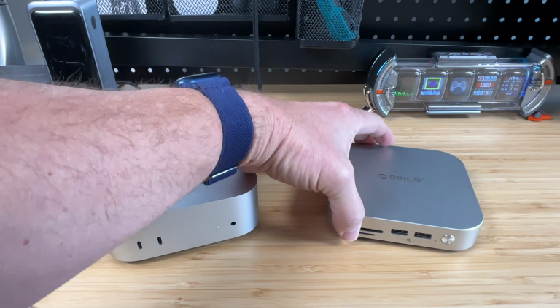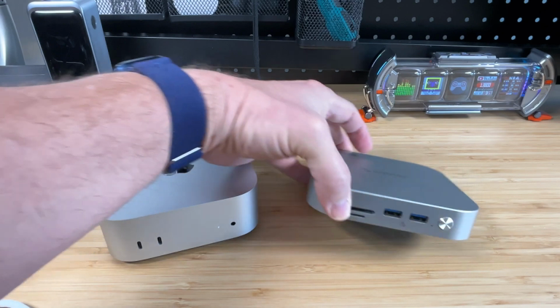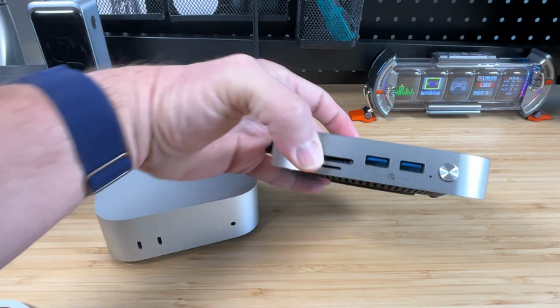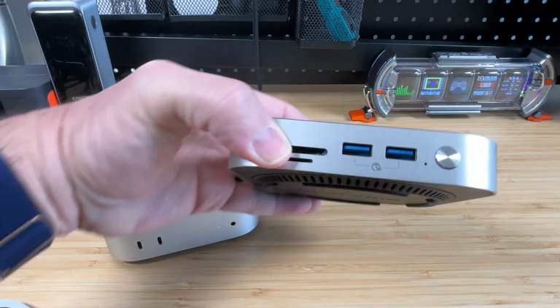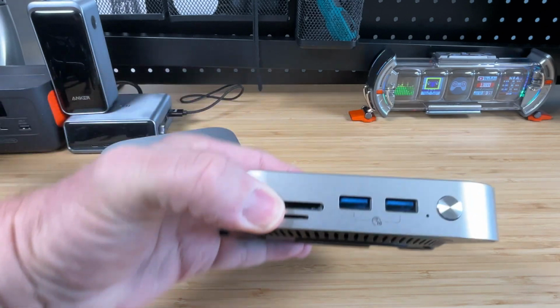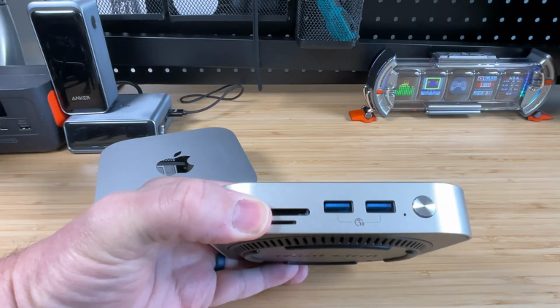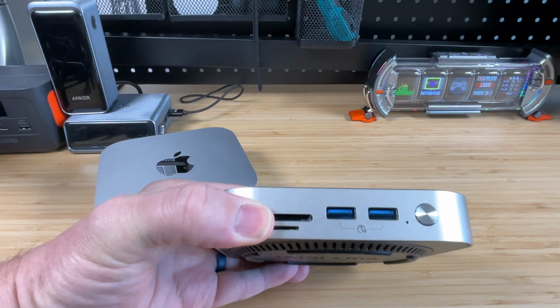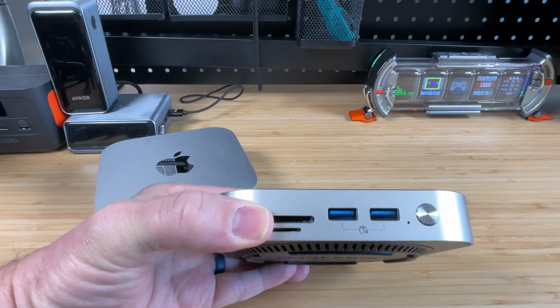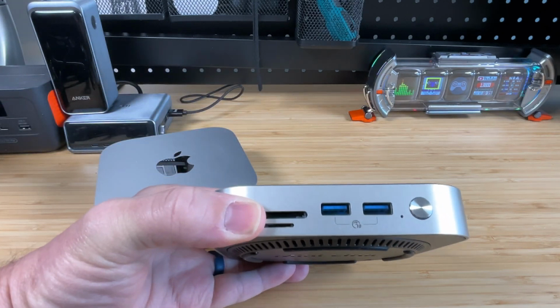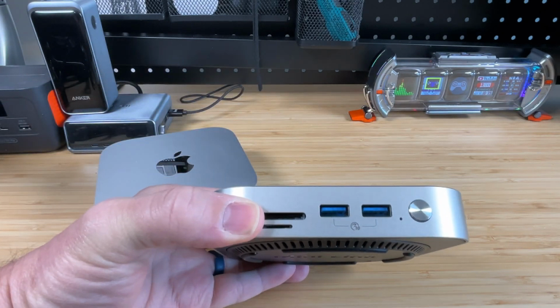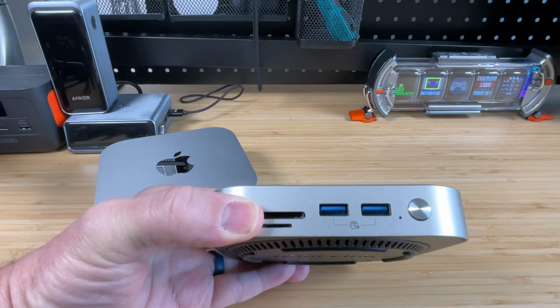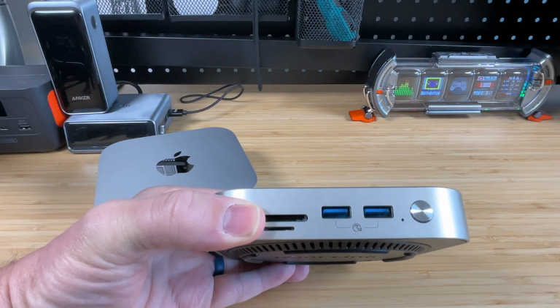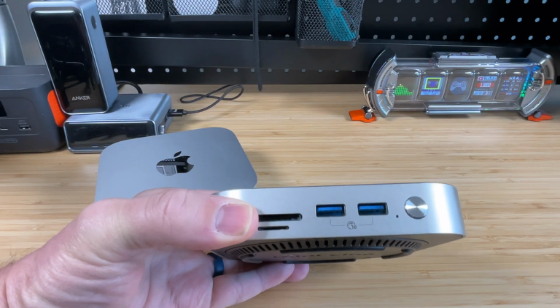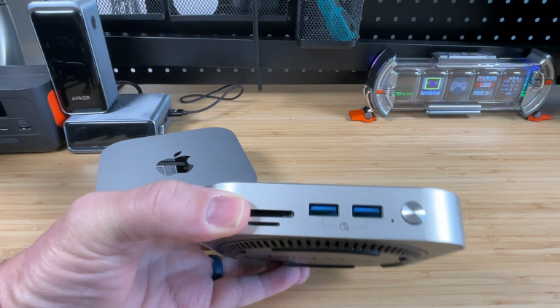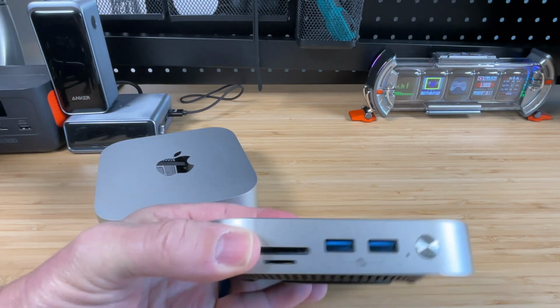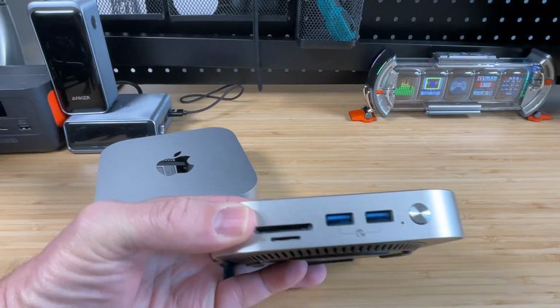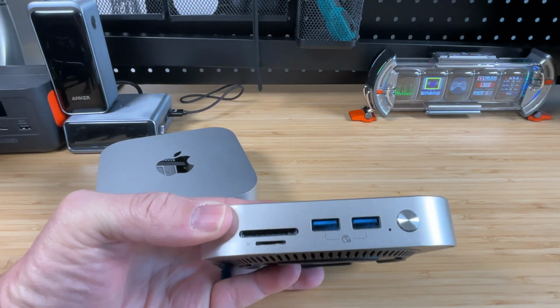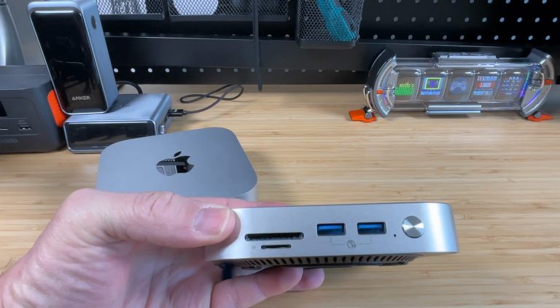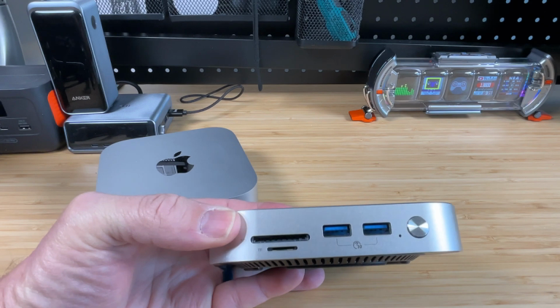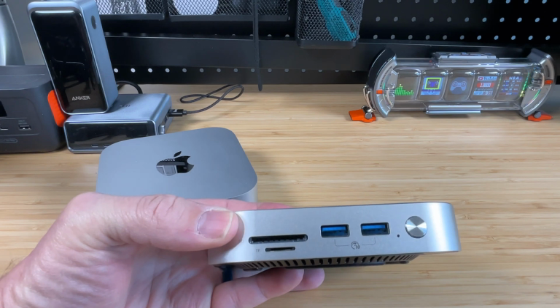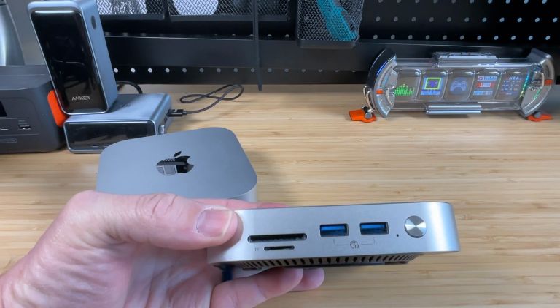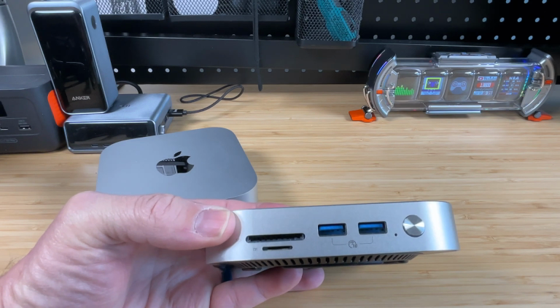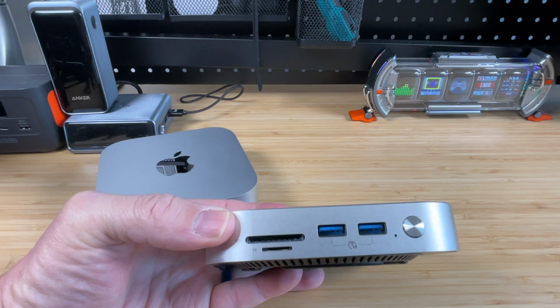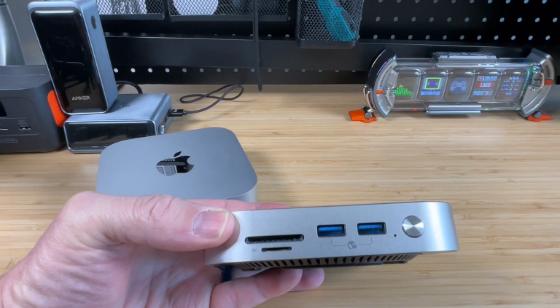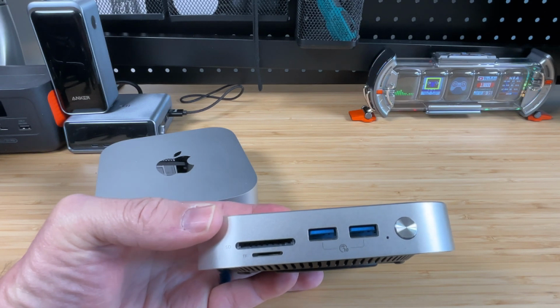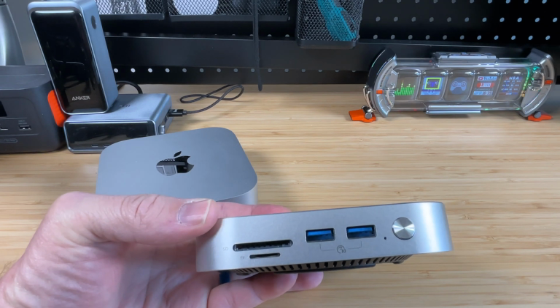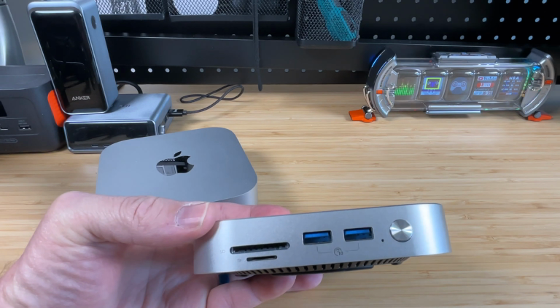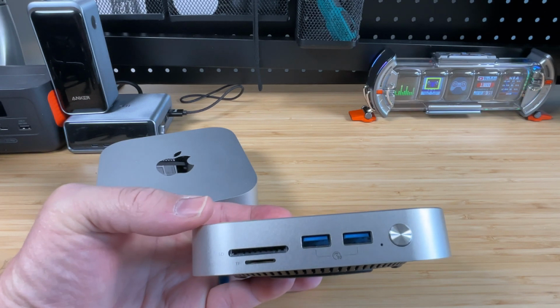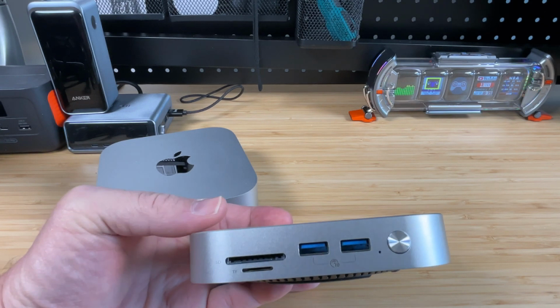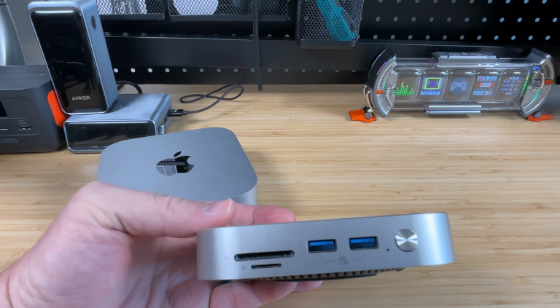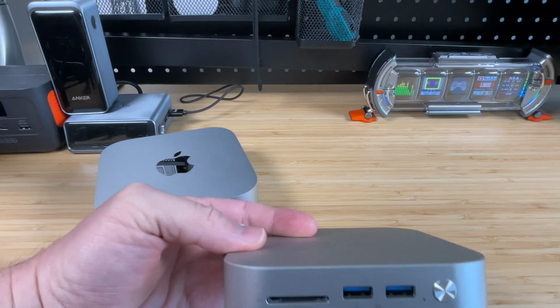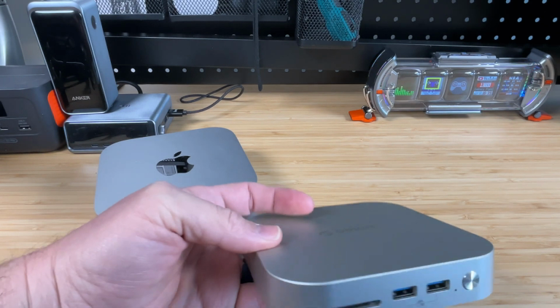On the front we've got a couple USB-A ports running at 10 gigabit speed, then we've got a full-size SD and a micro SD card slot, and on the far right there is a power button to turn this thing on.